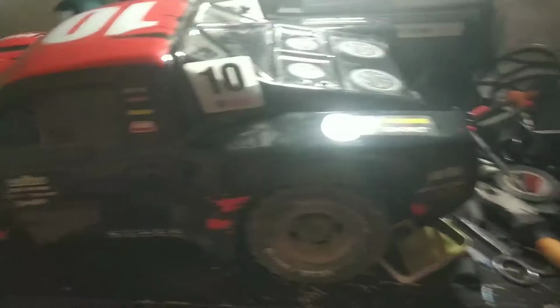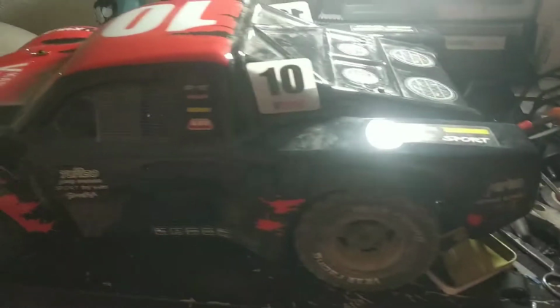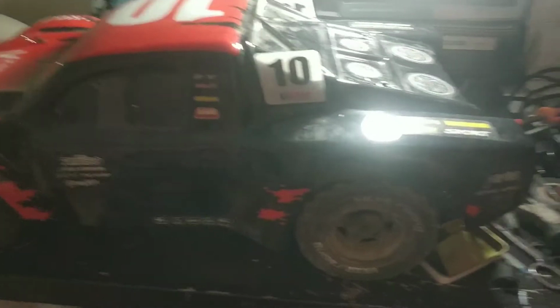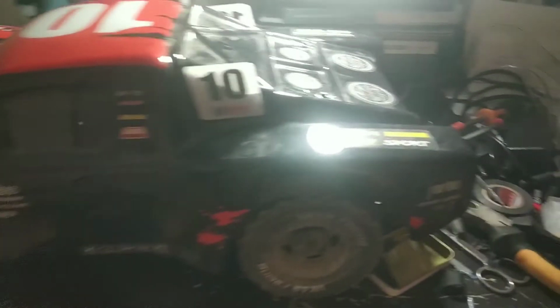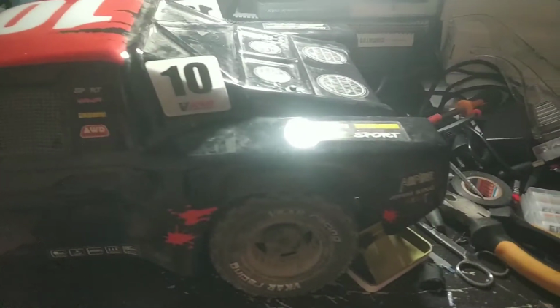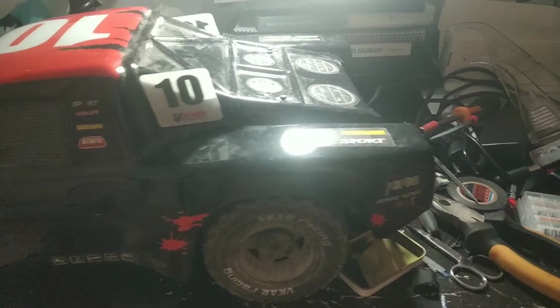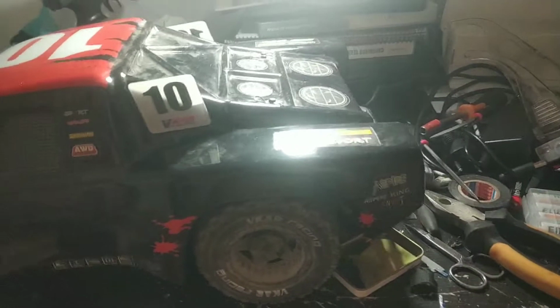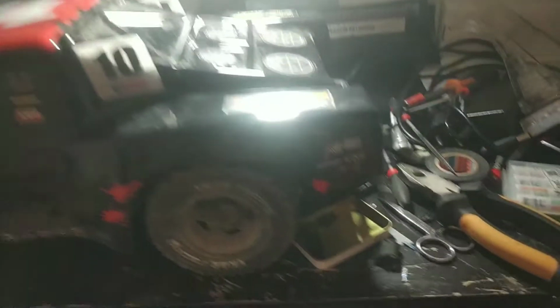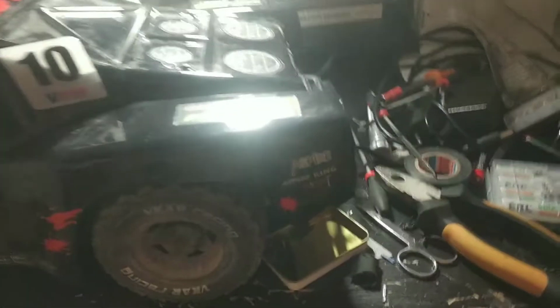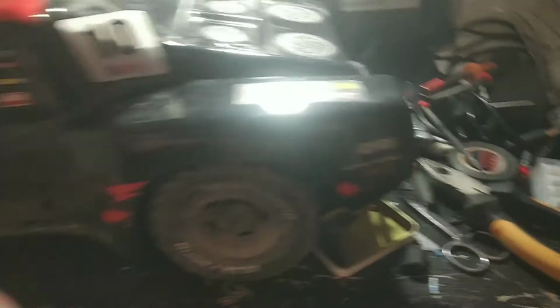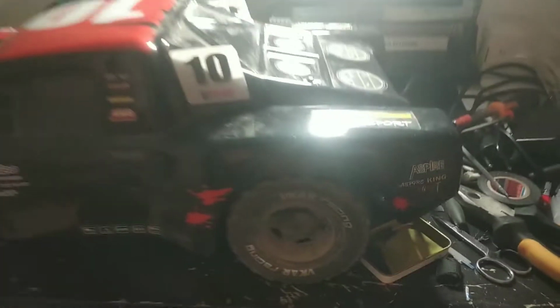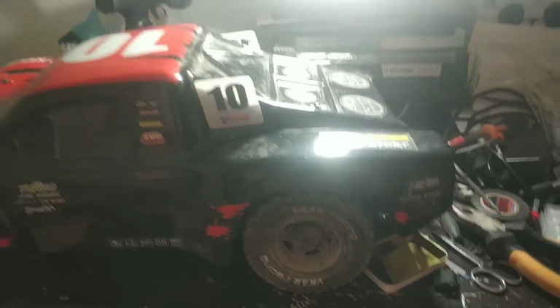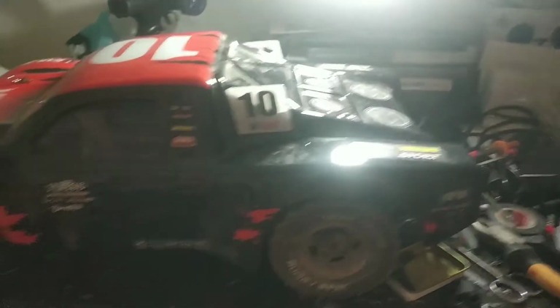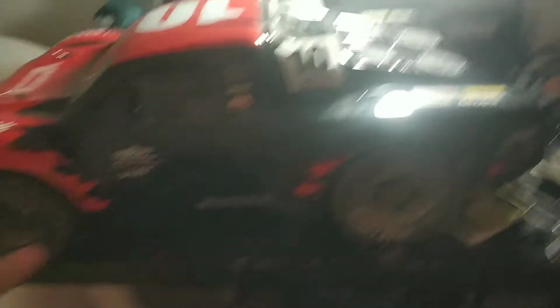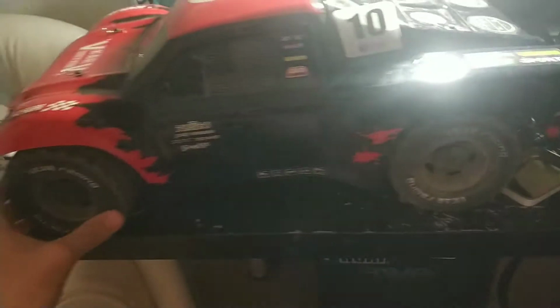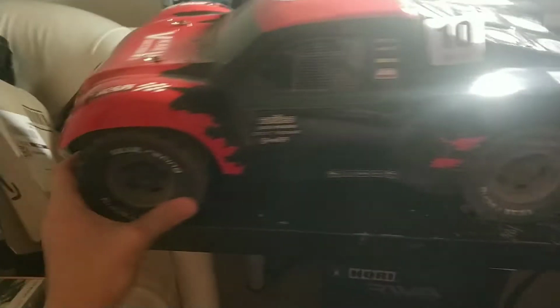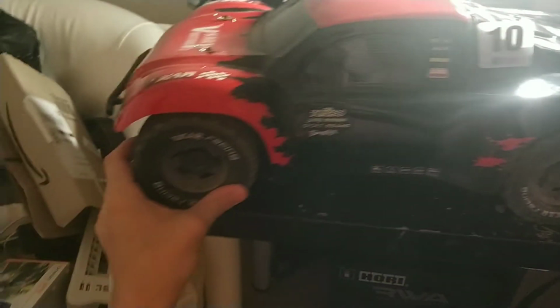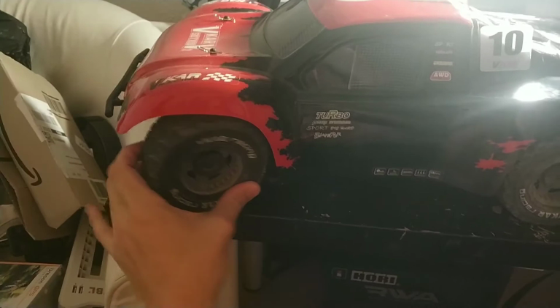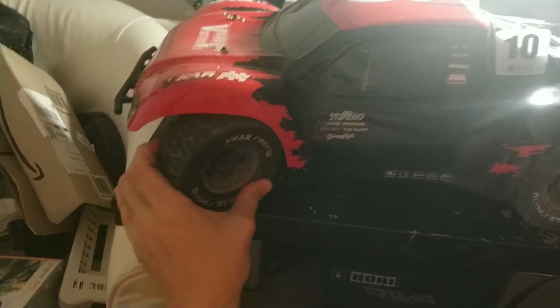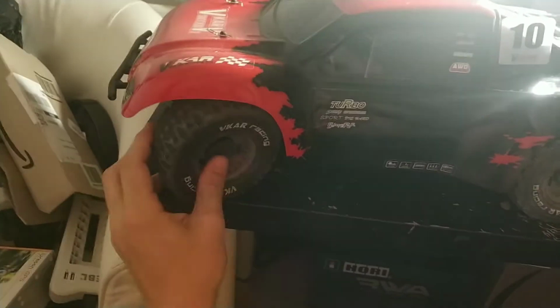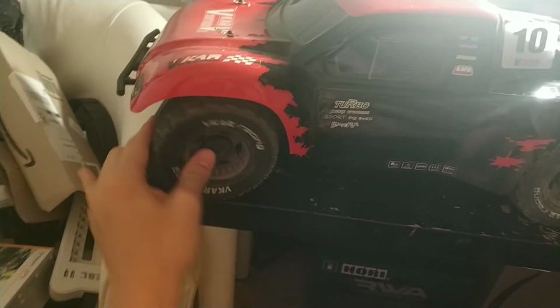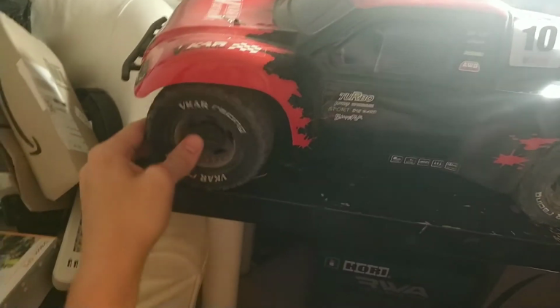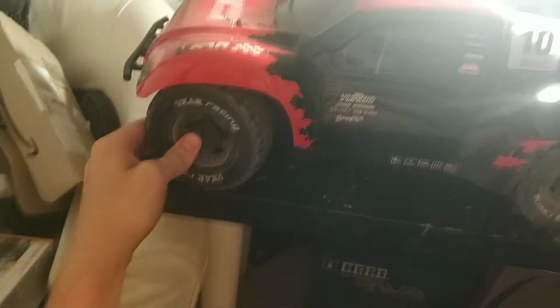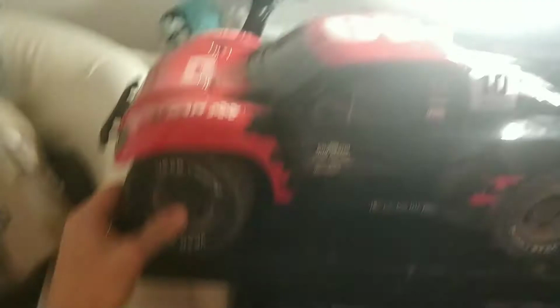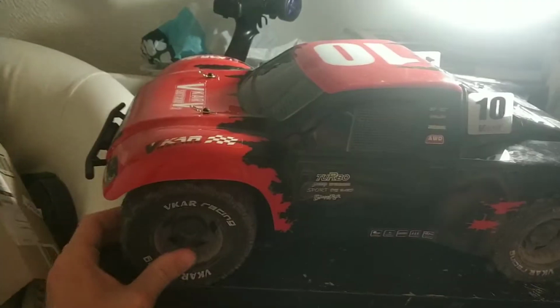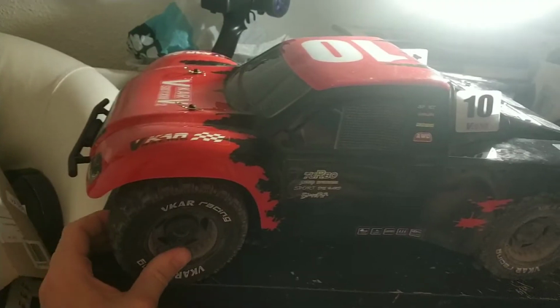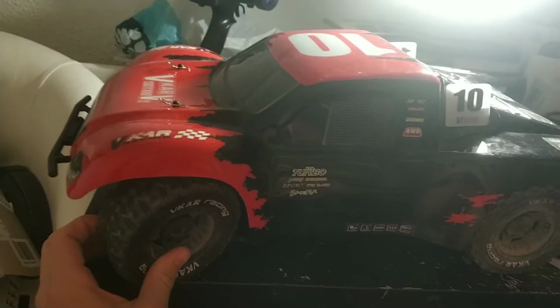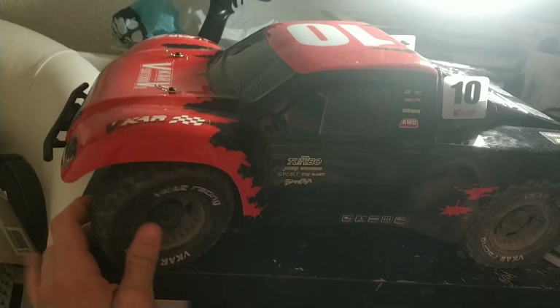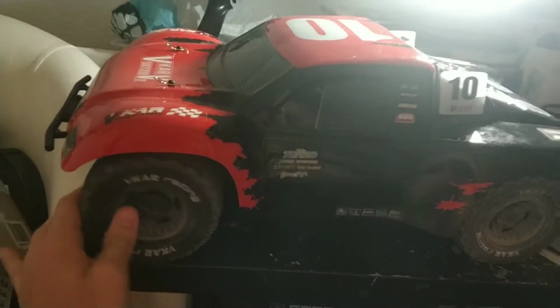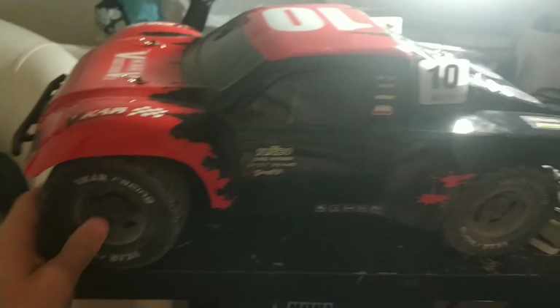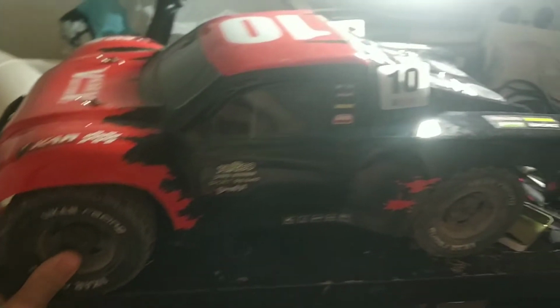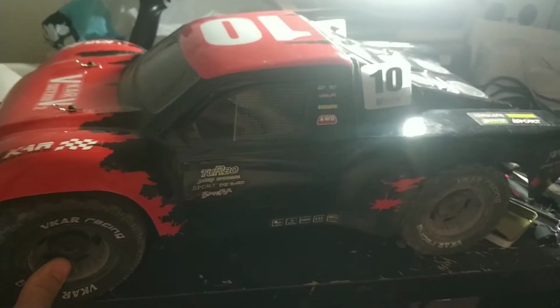Hi, quick video from my phone. This is my Vicar SC-TX V10 V2, sorry. The RTR from Vicar.